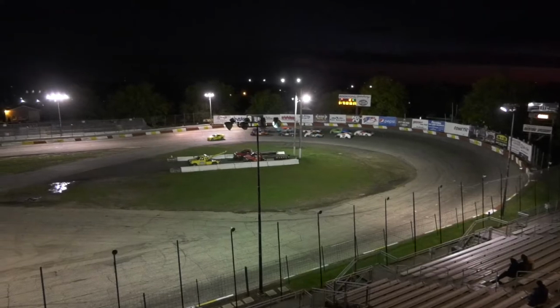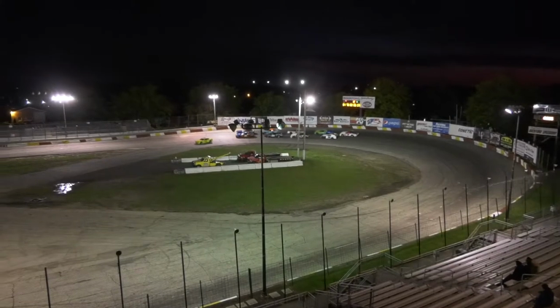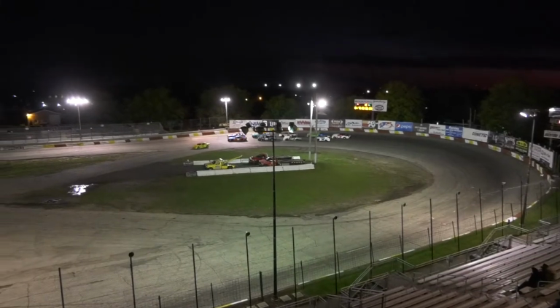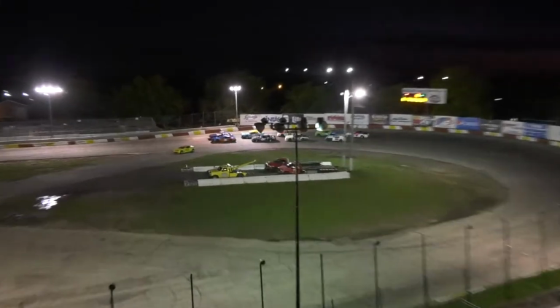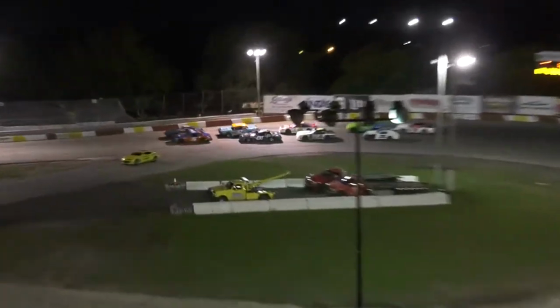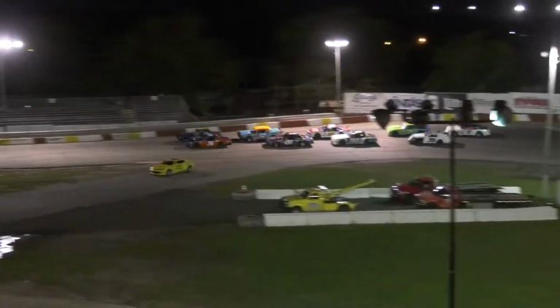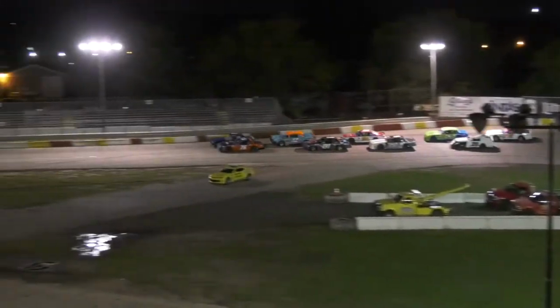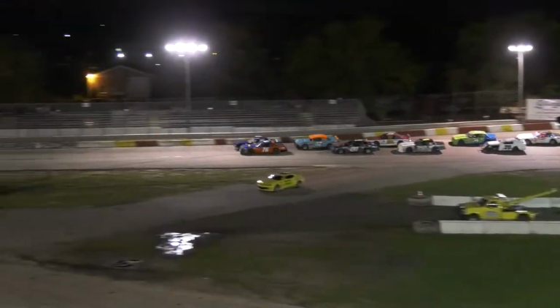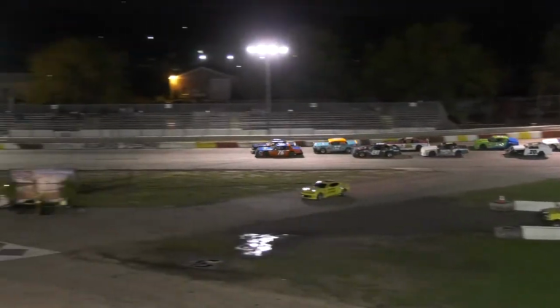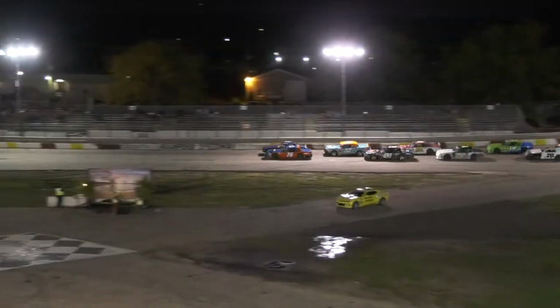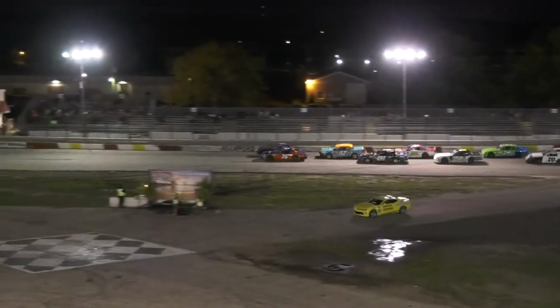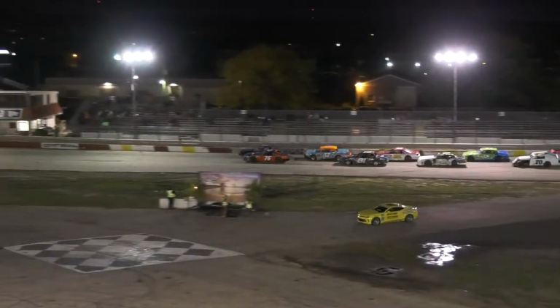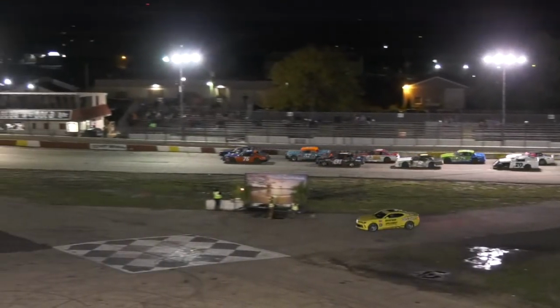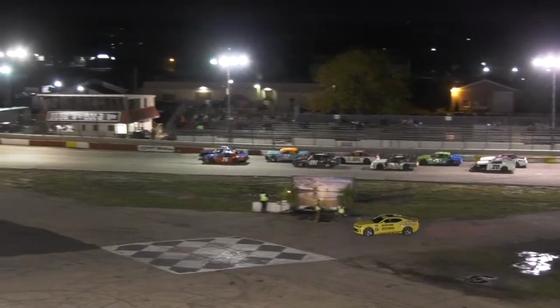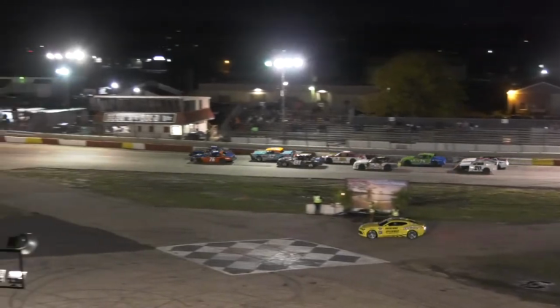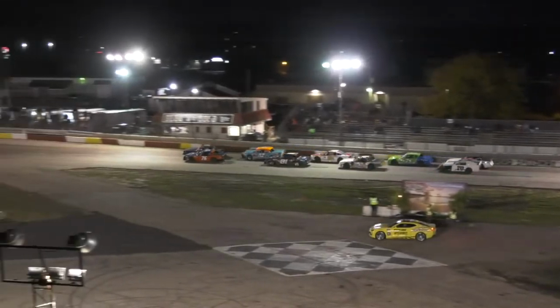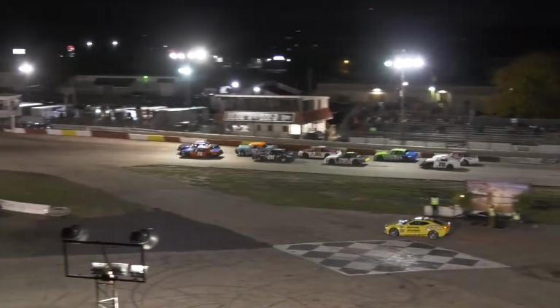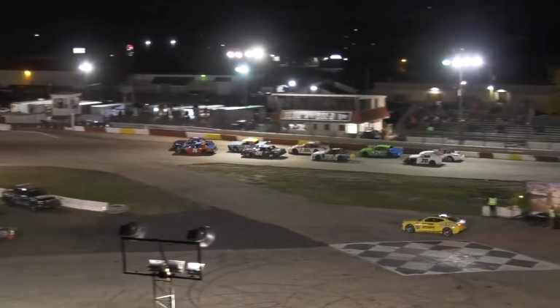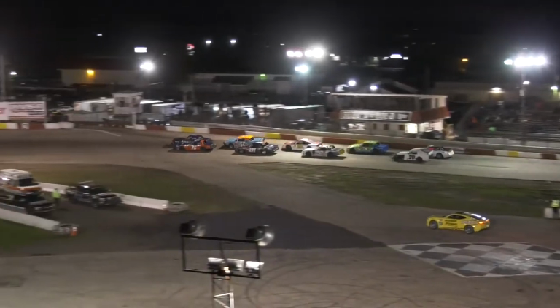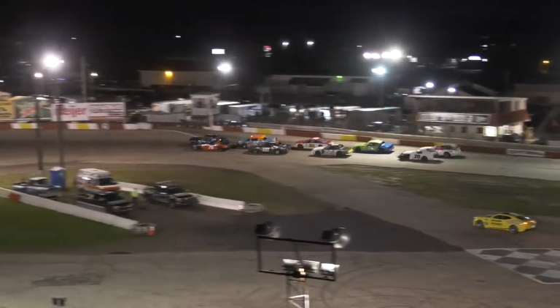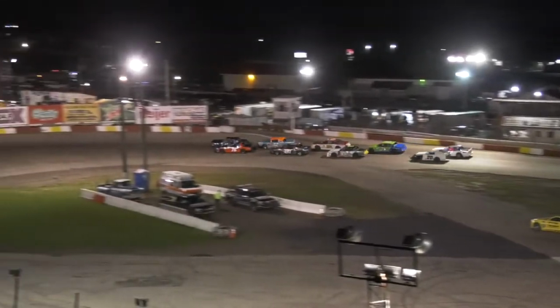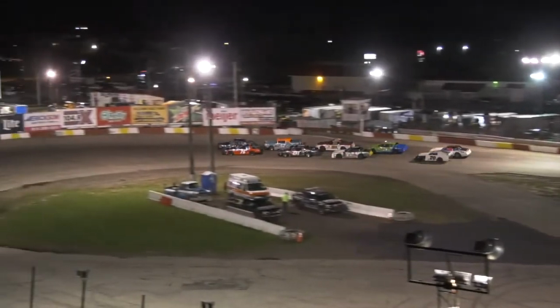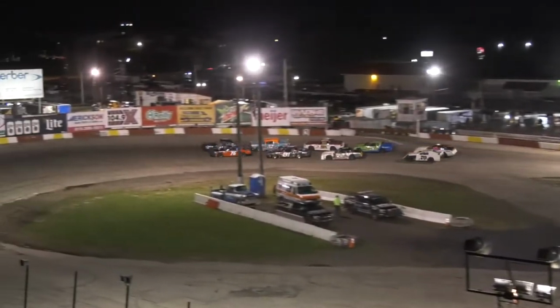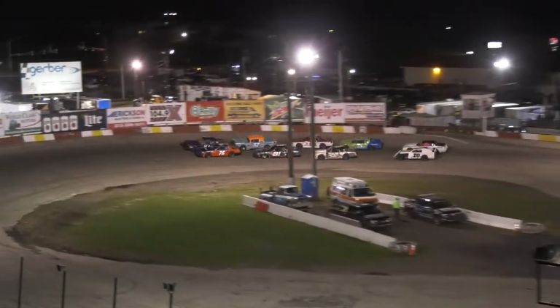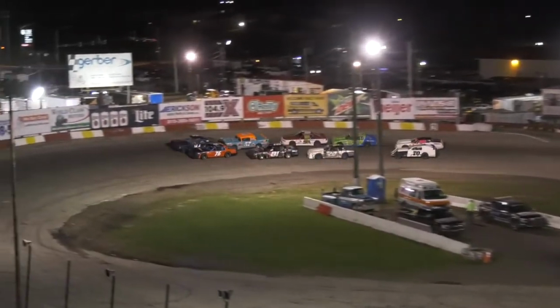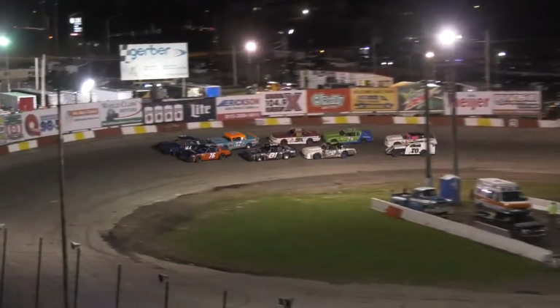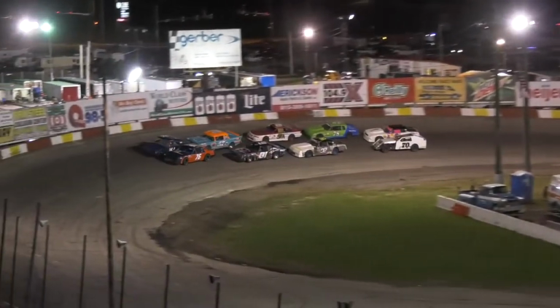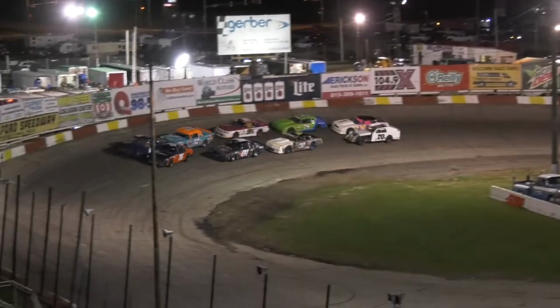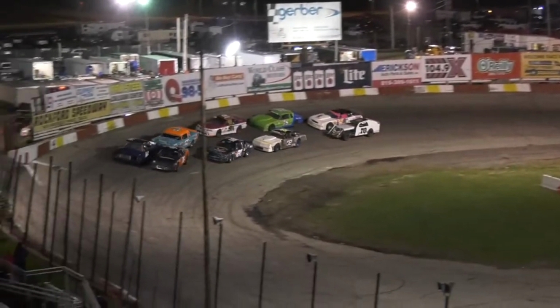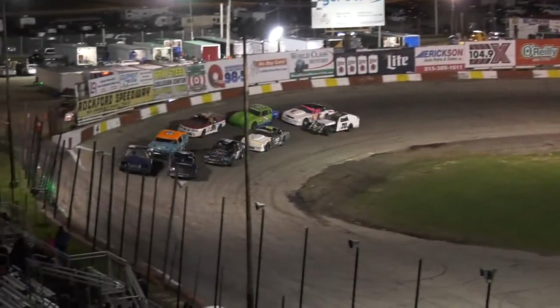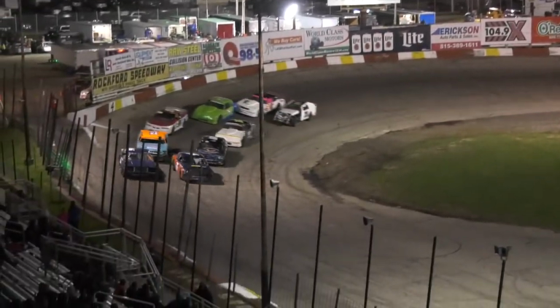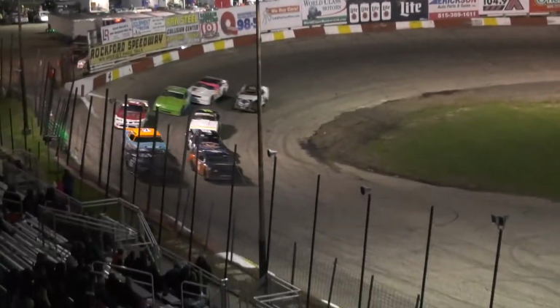All right, lights in the car corner, pace car out. Let's try it again from scratch. And speed's picking up. Here they come. Great flag, and we're racing.